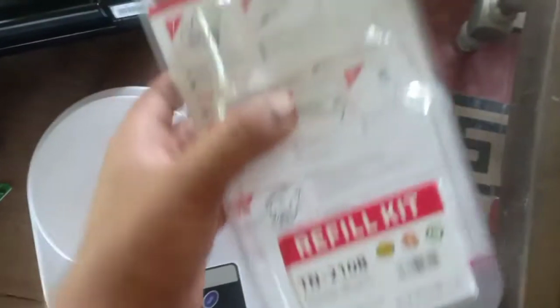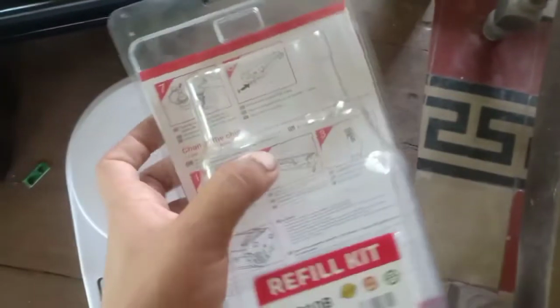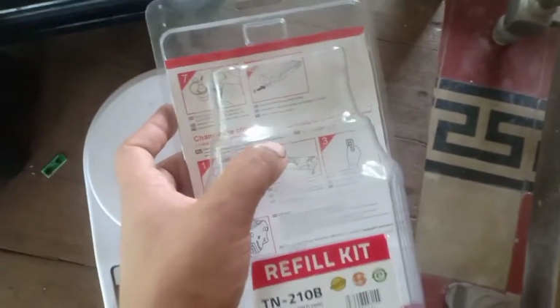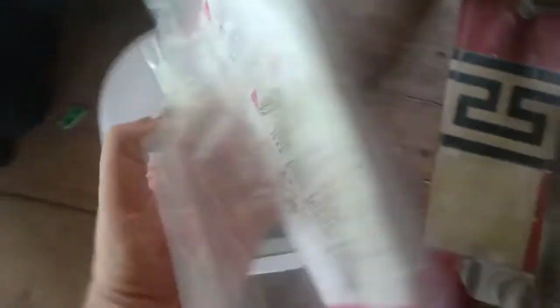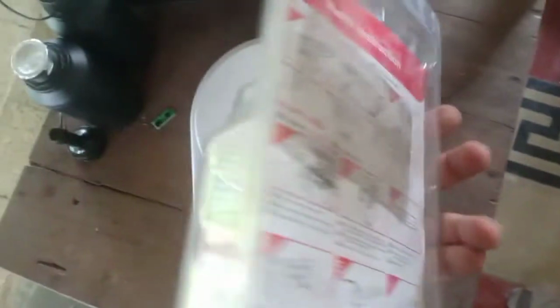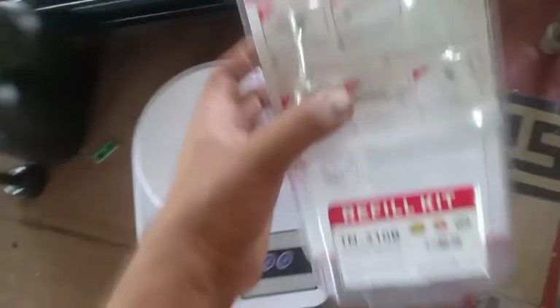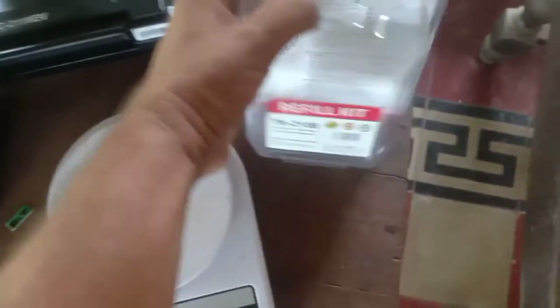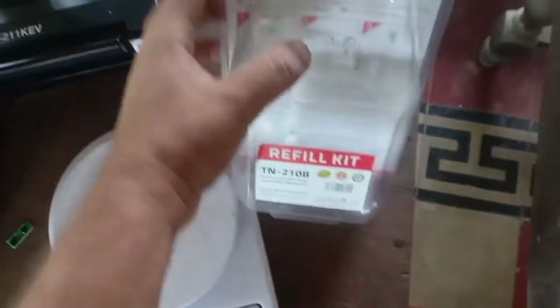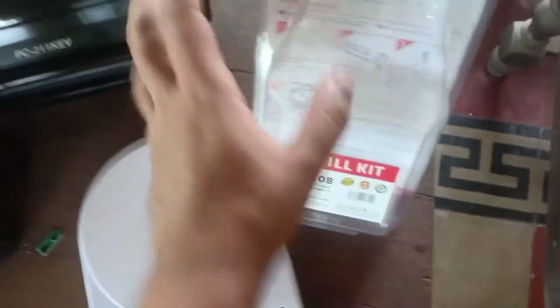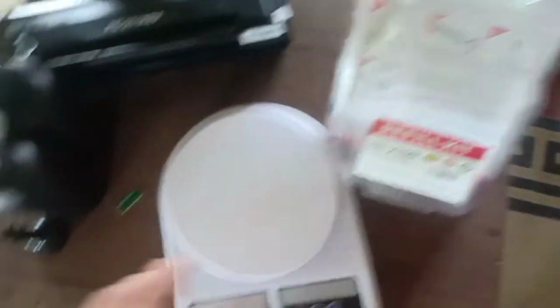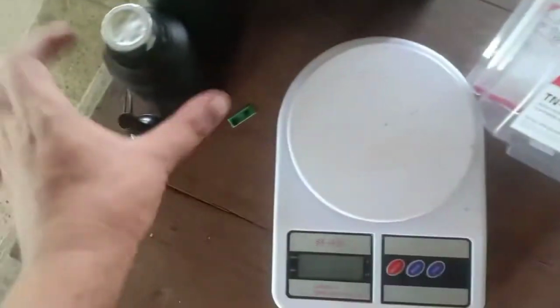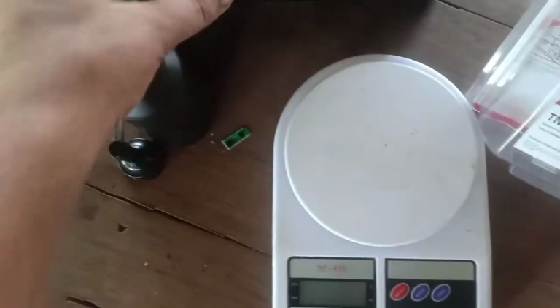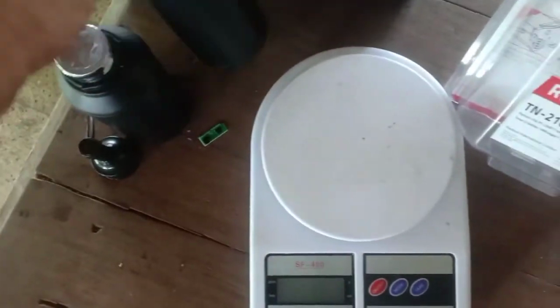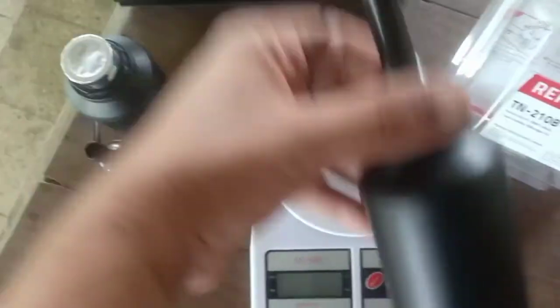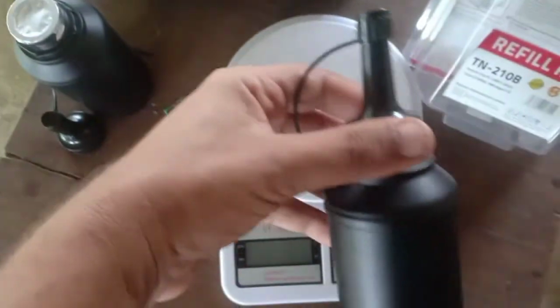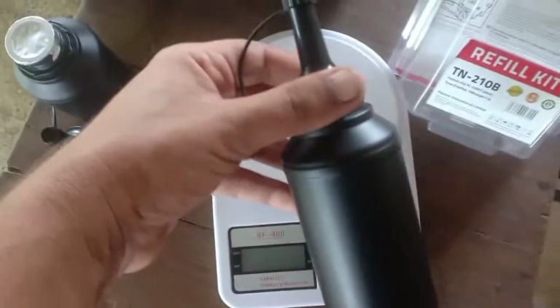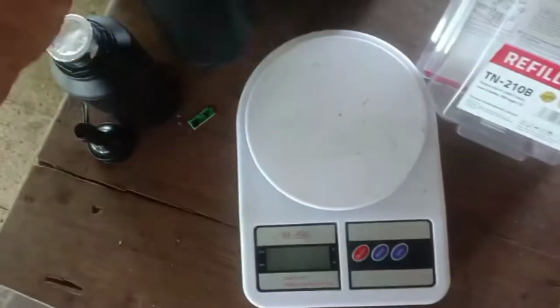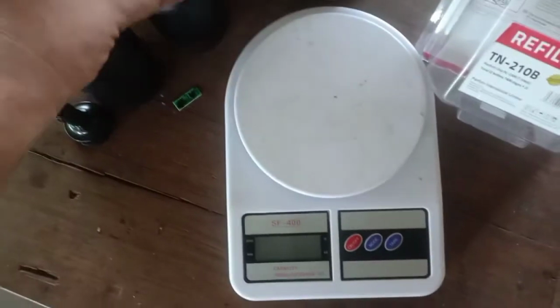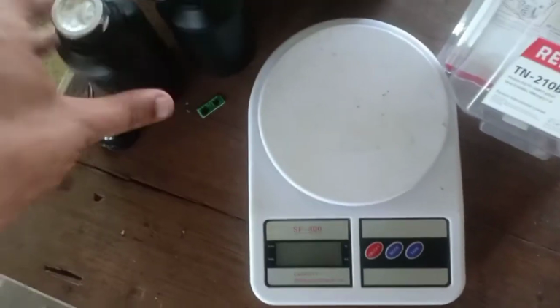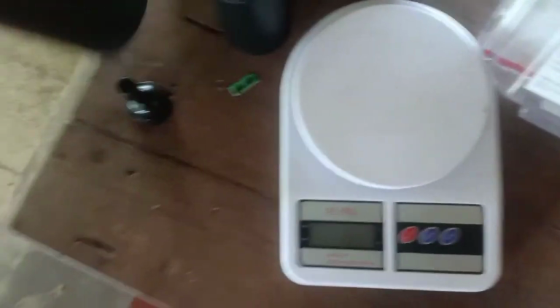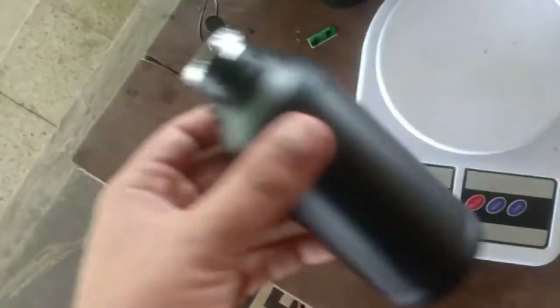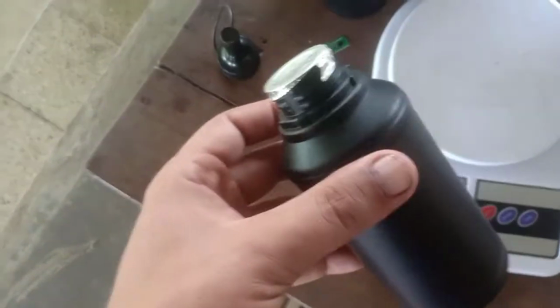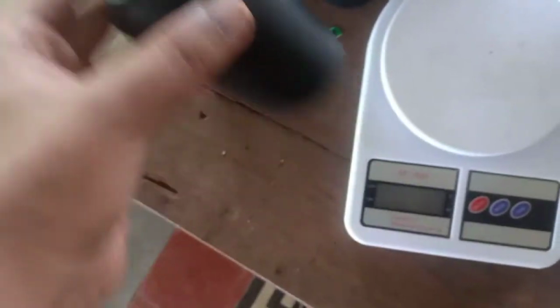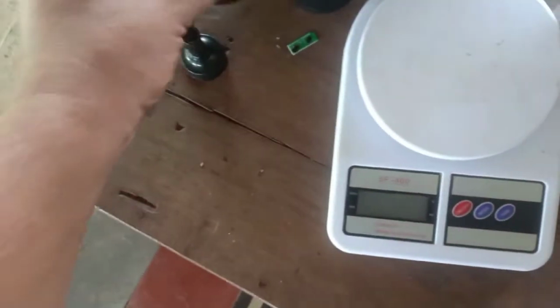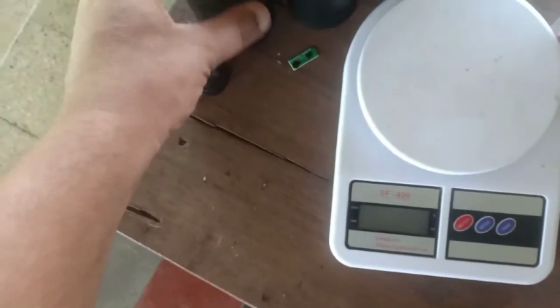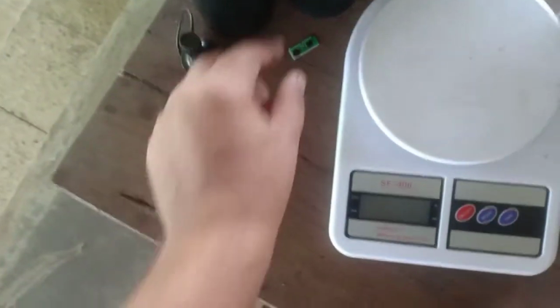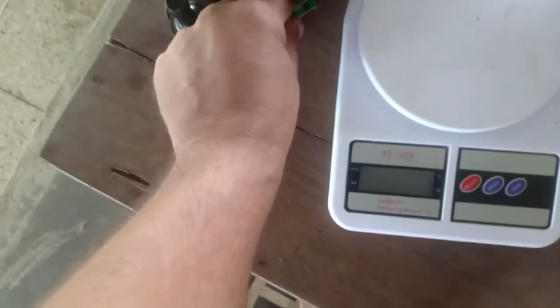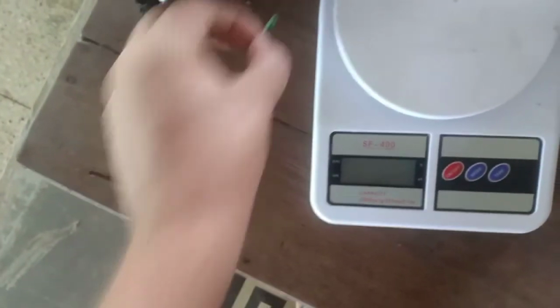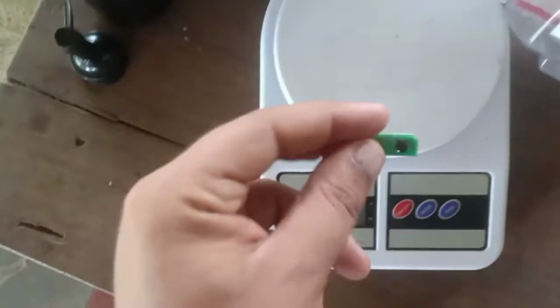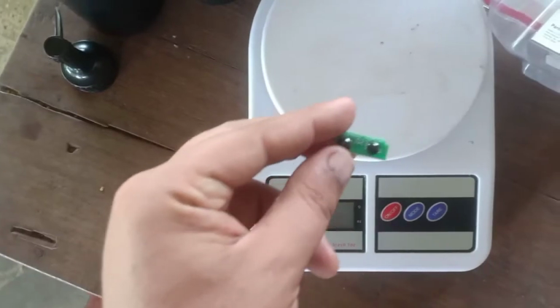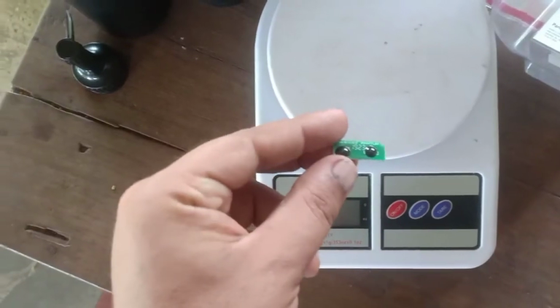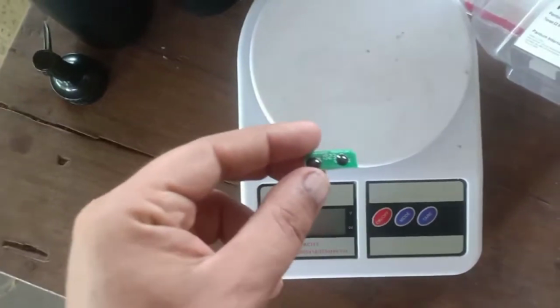I have the original Pantom refill kit. It comes with two toner bottles — or jars, or whatever you want to call them — and a reset kit.